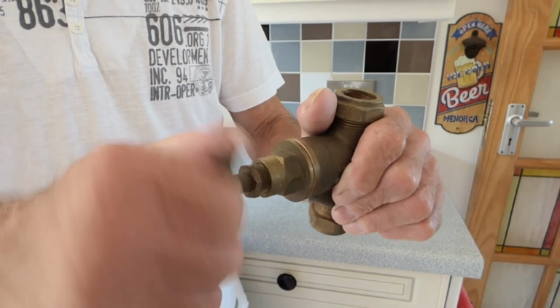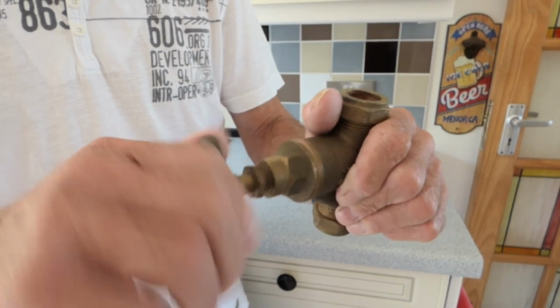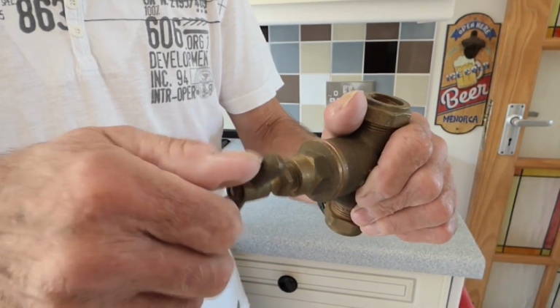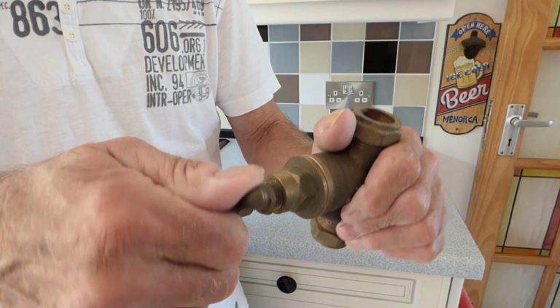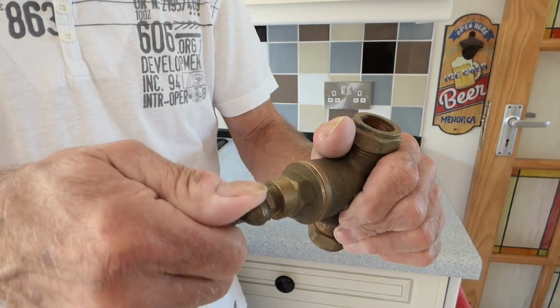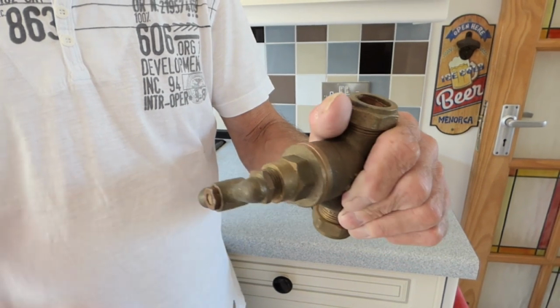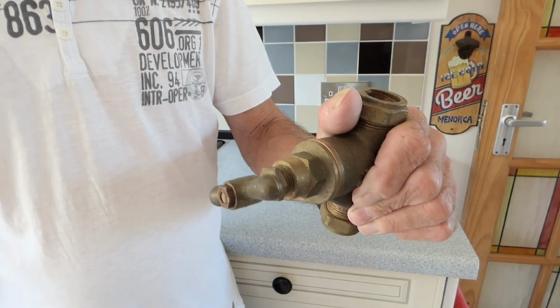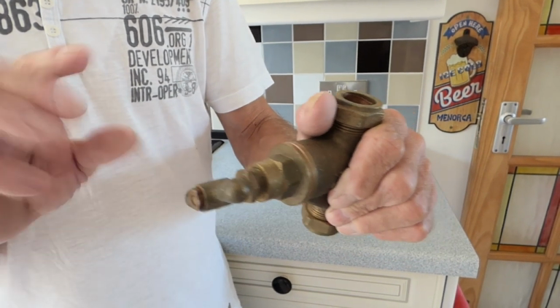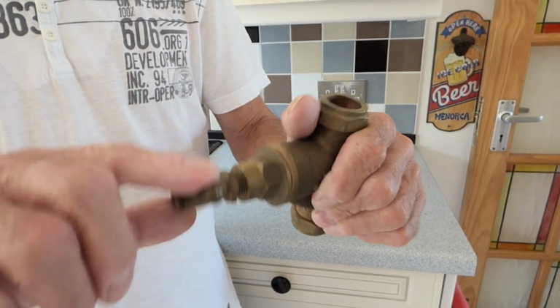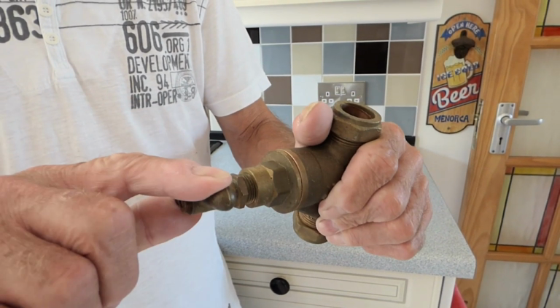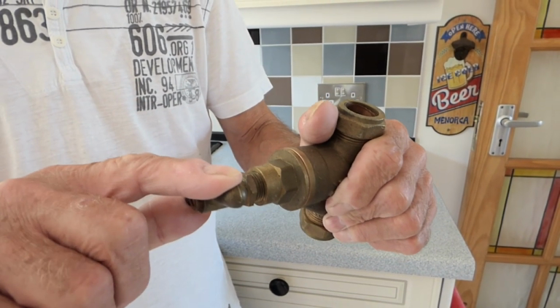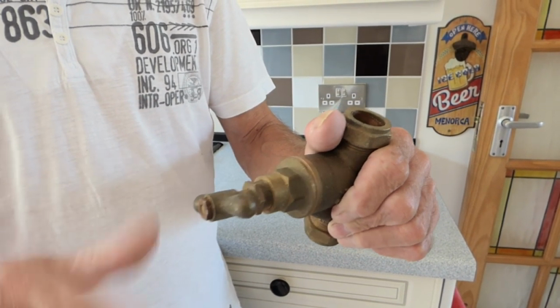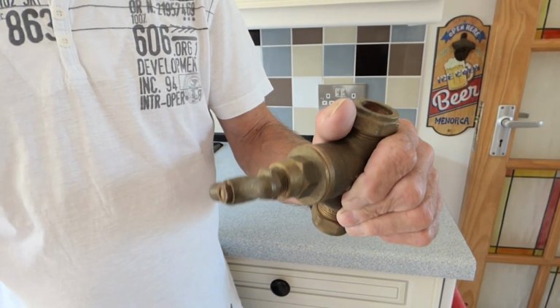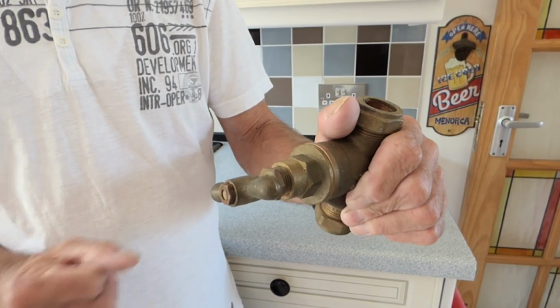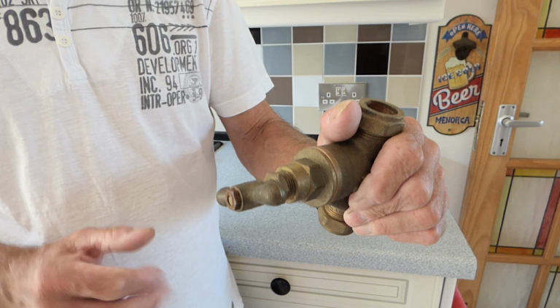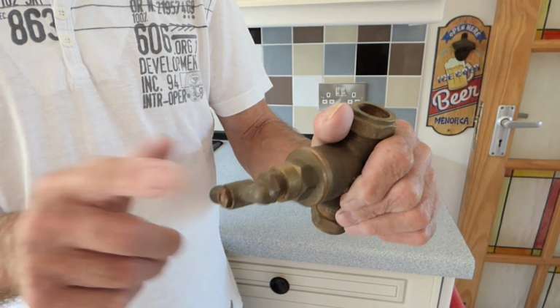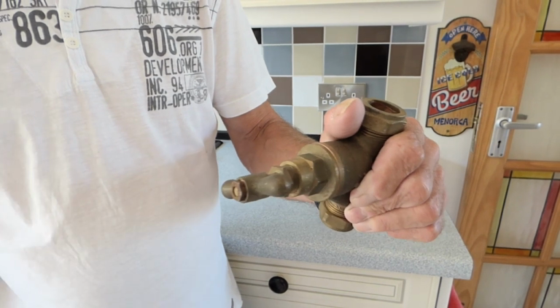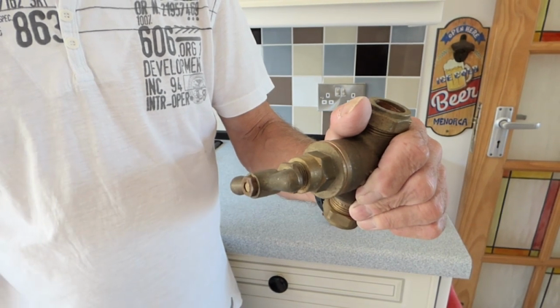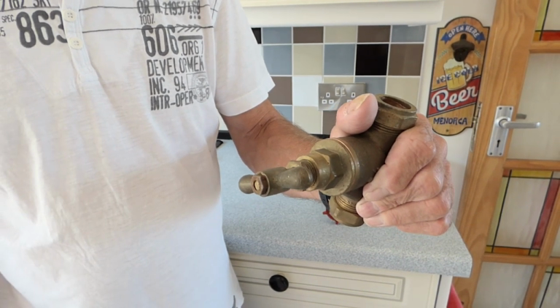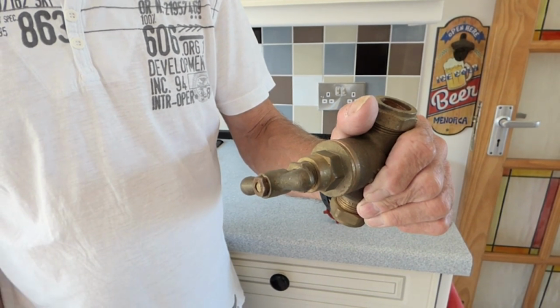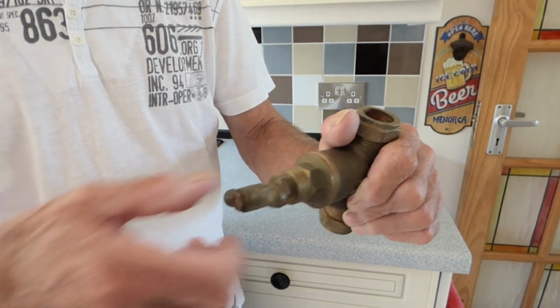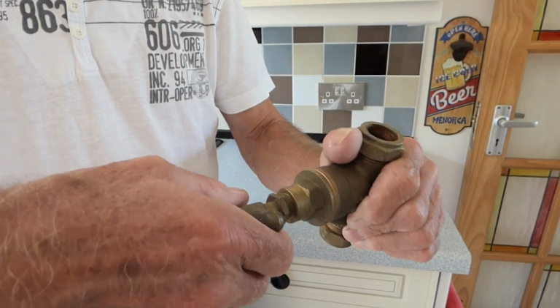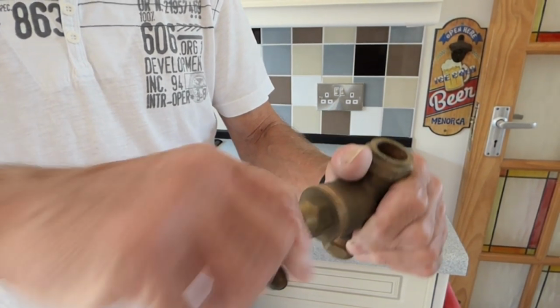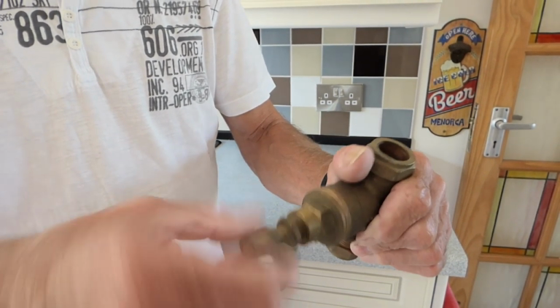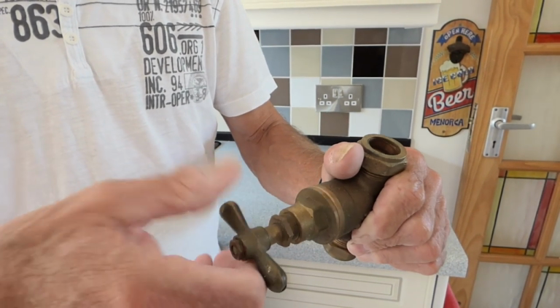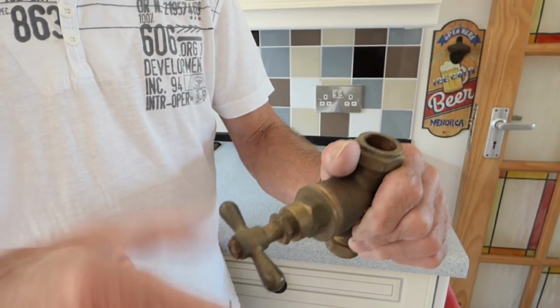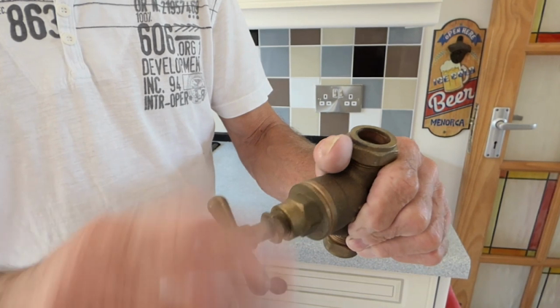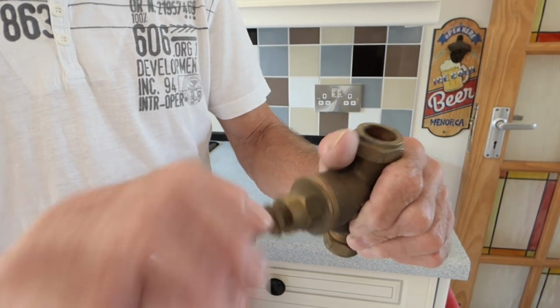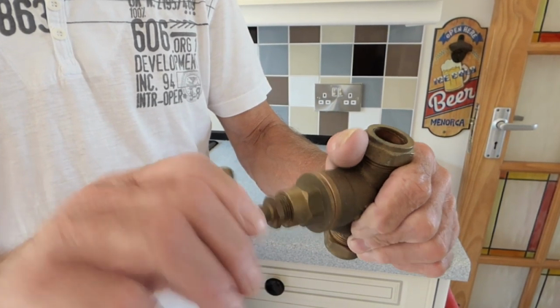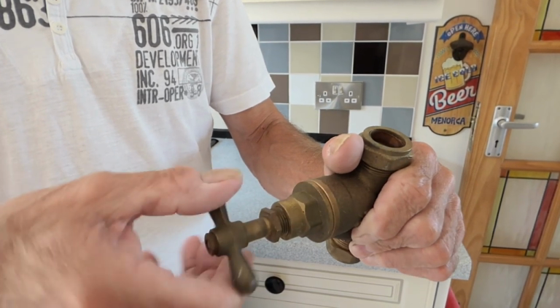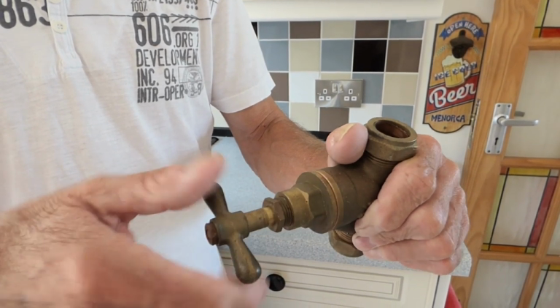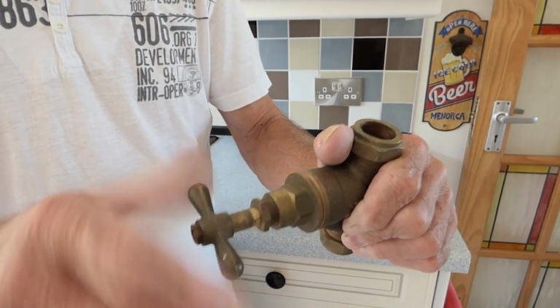When it reaches the end, you'll feel it bite and you should be able to feel the washer there. Go and try the tap if you like, but generally you're pretty much safe that it is off. When you turn it on, turn it all the way to the very last stop.